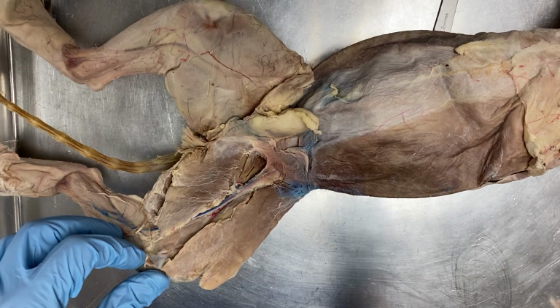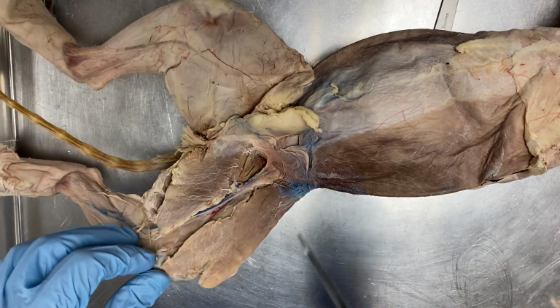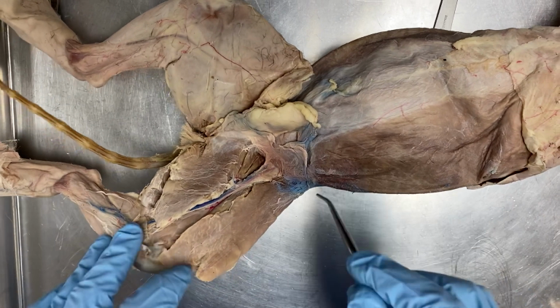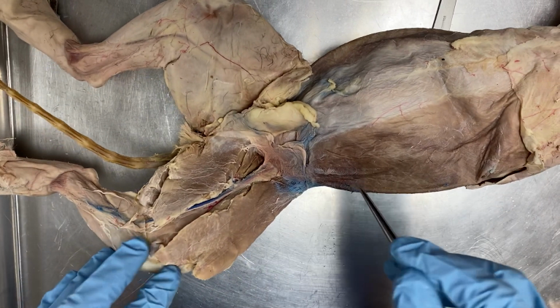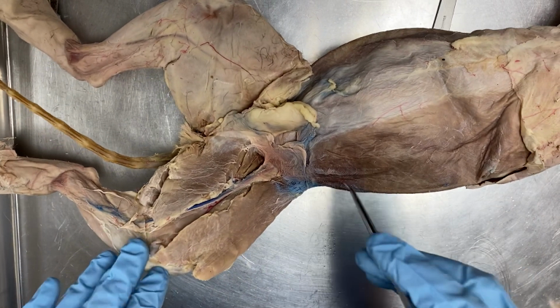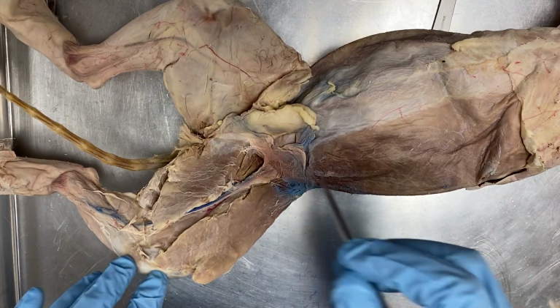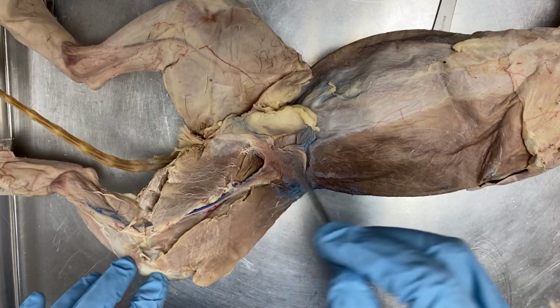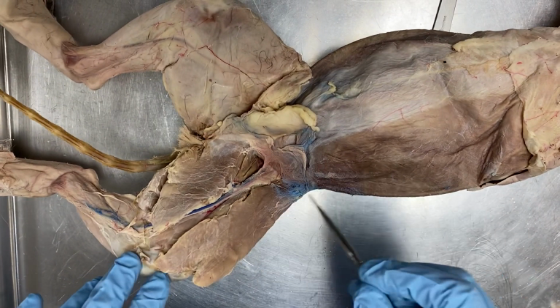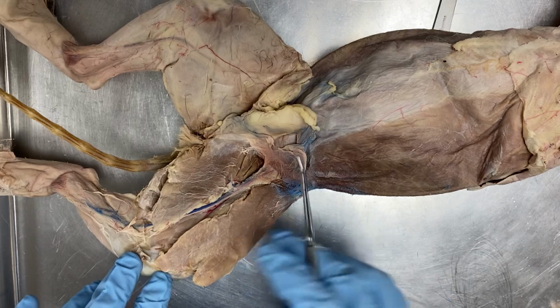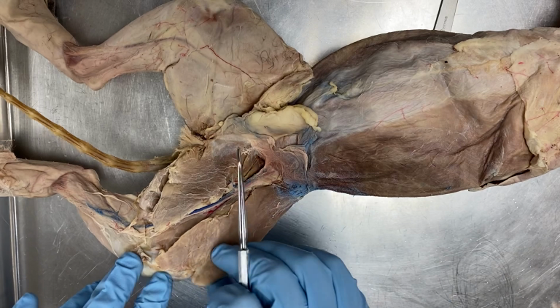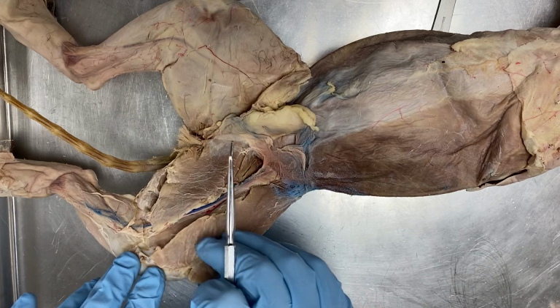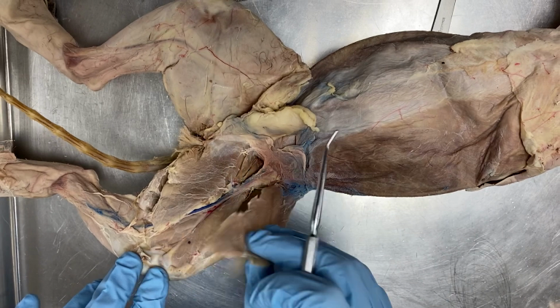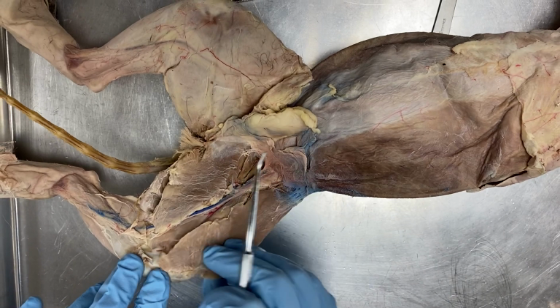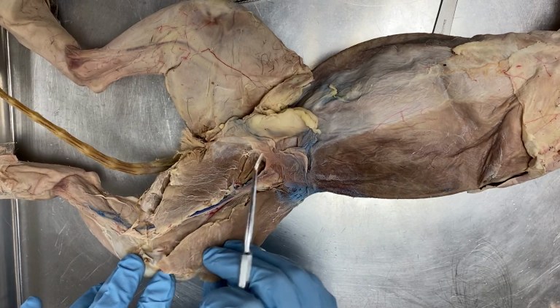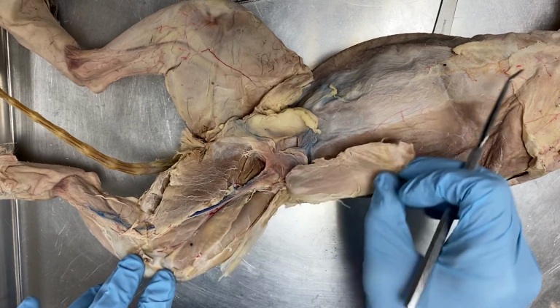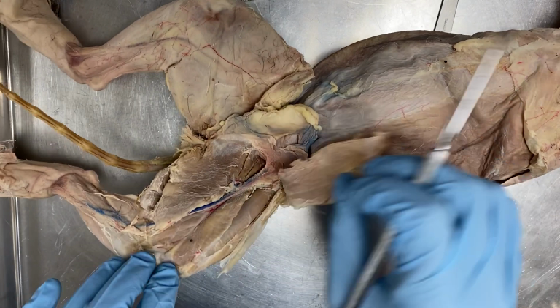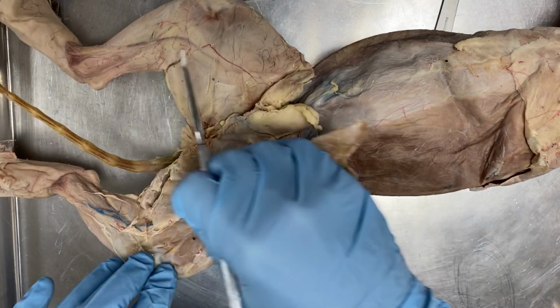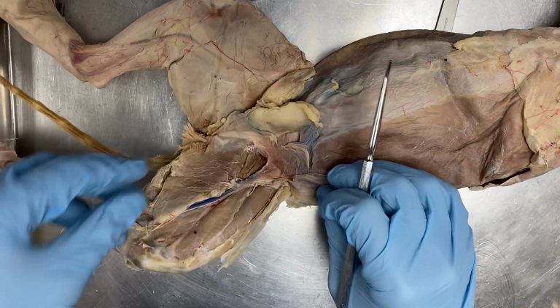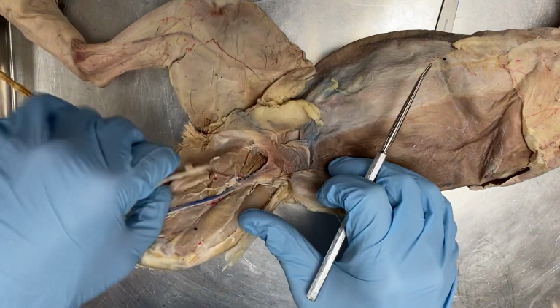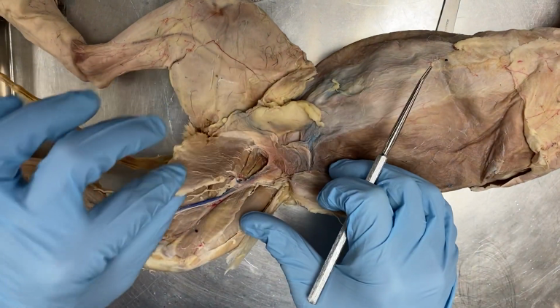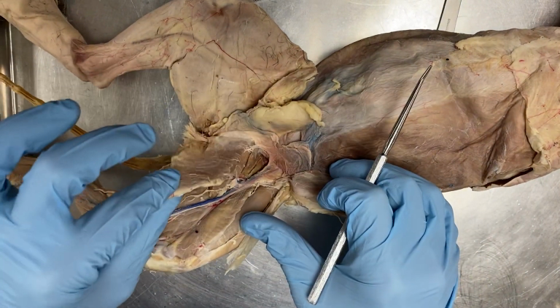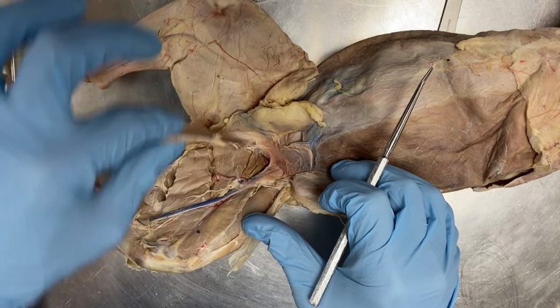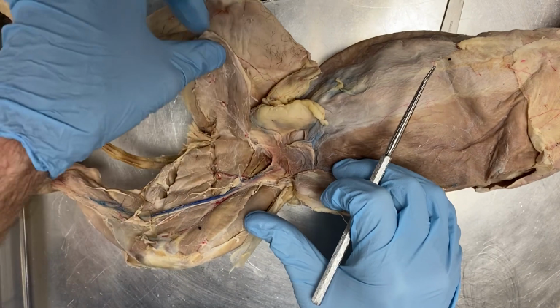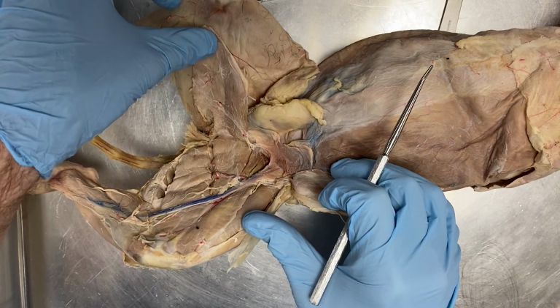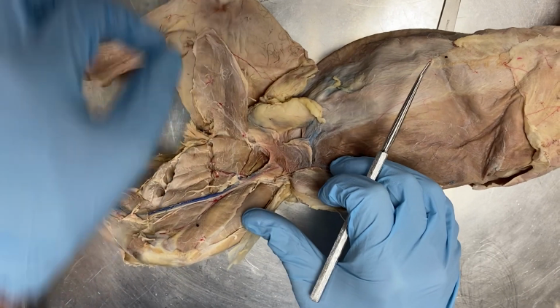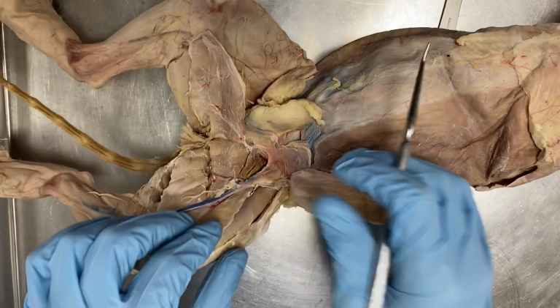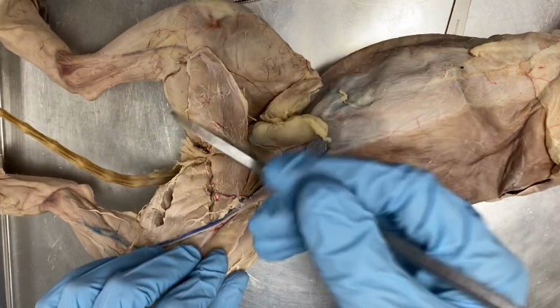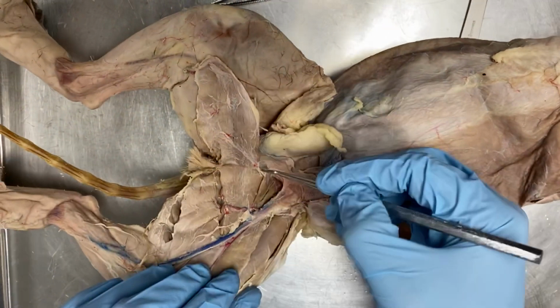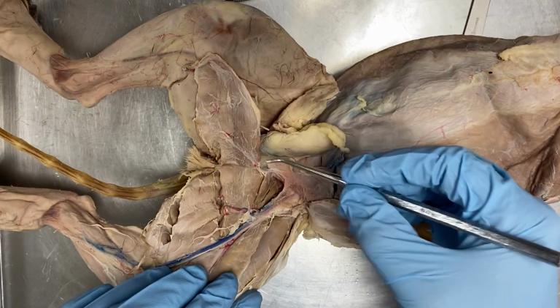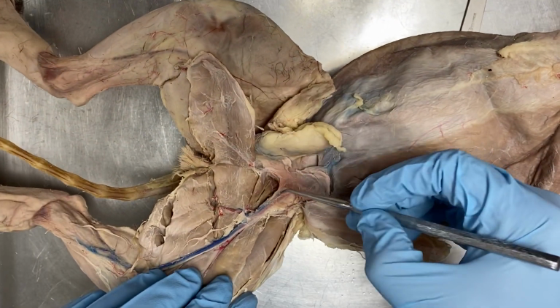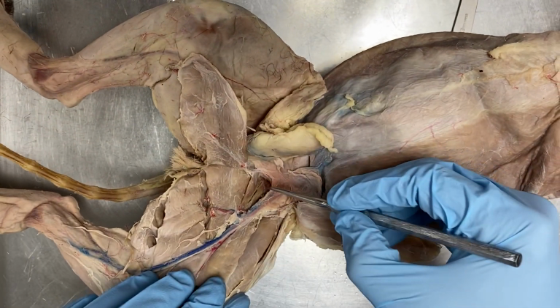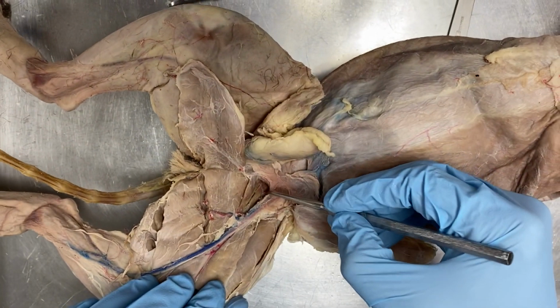Let's start just like we started dissecting — this muscle here is the sartorius. We pull this one back; you dissected the gracilis, remember, down in here.